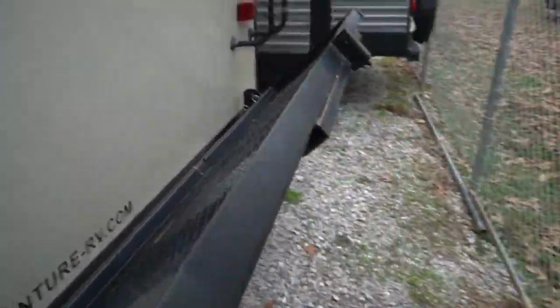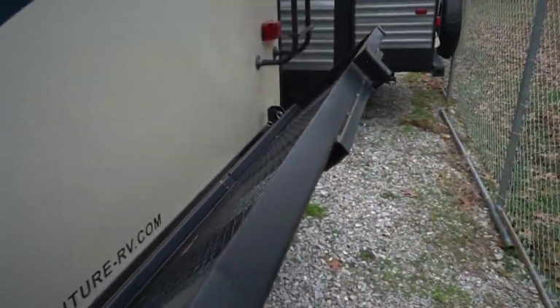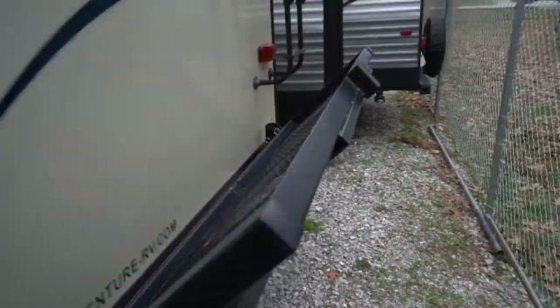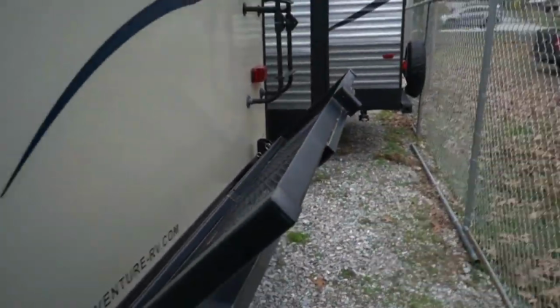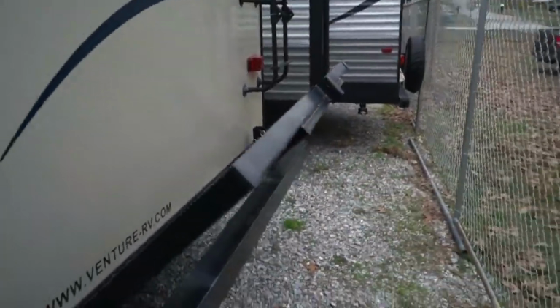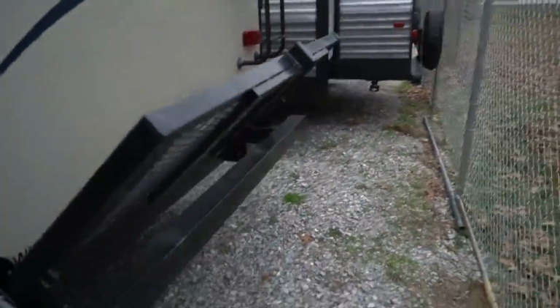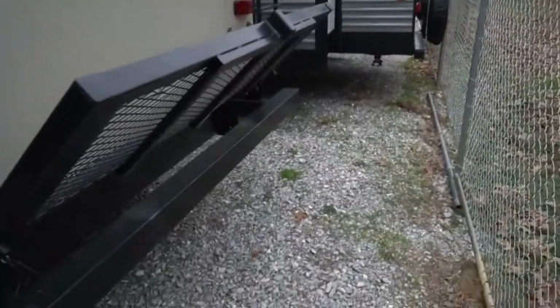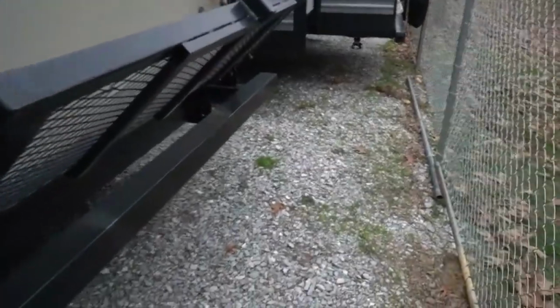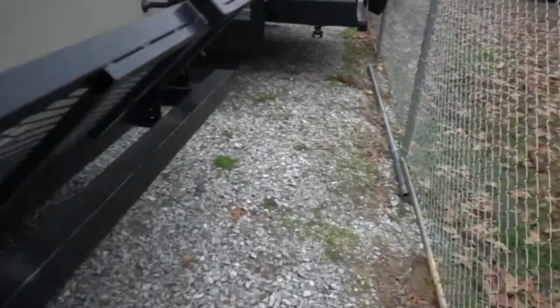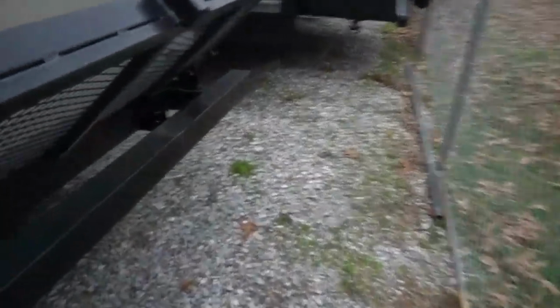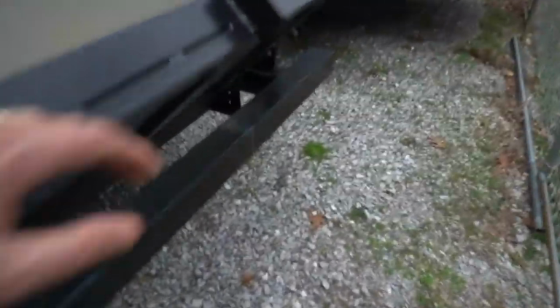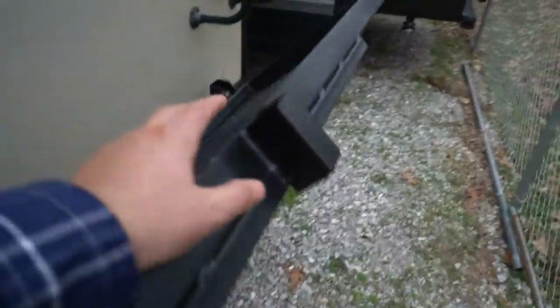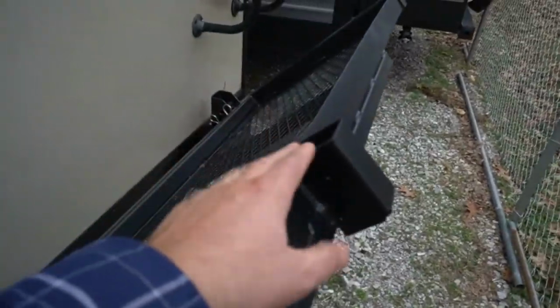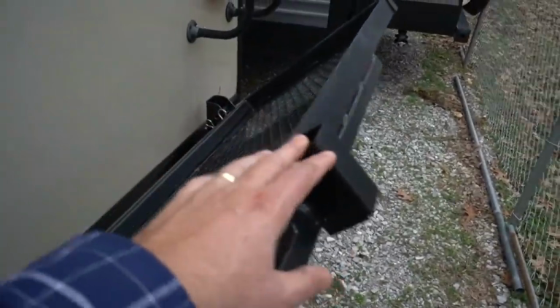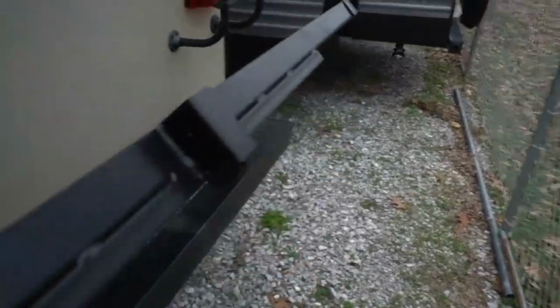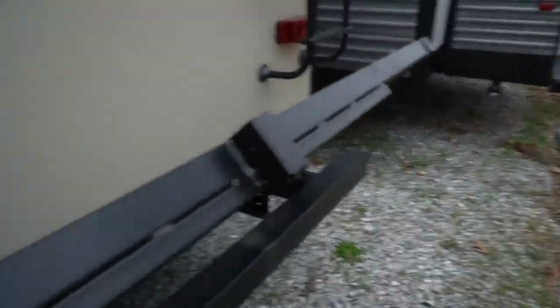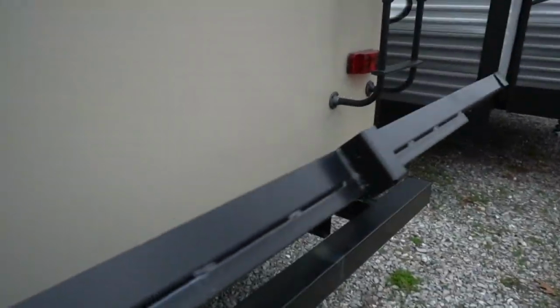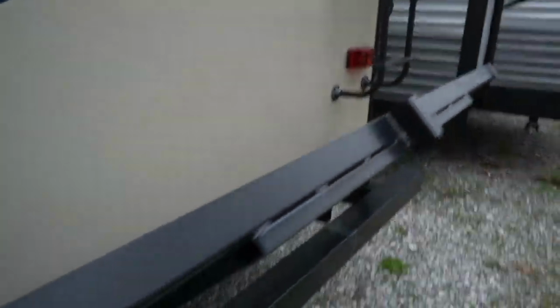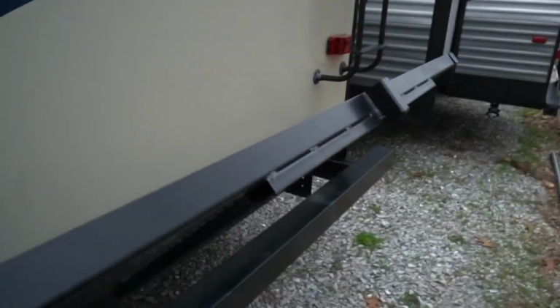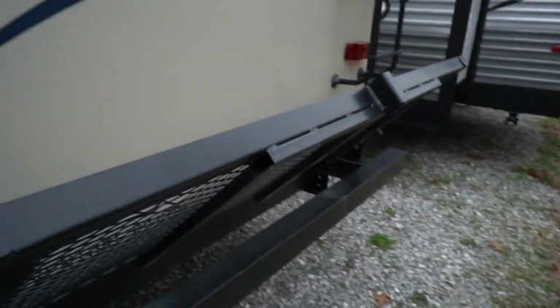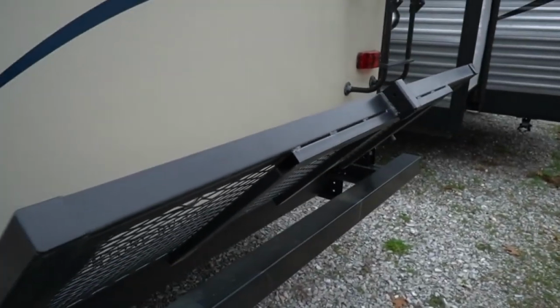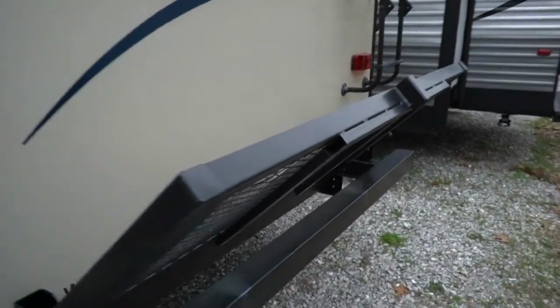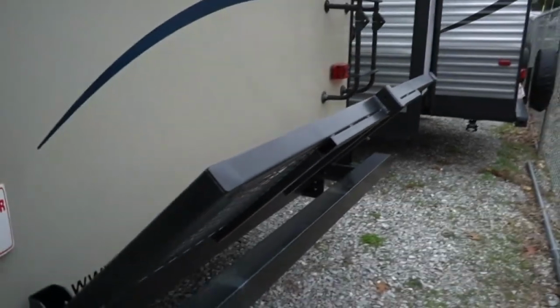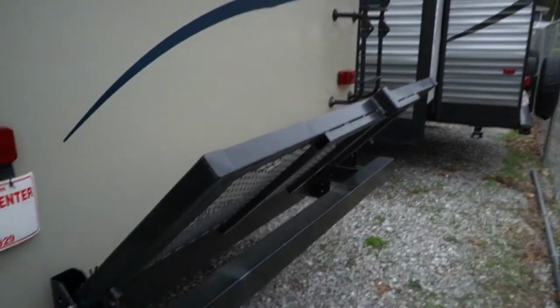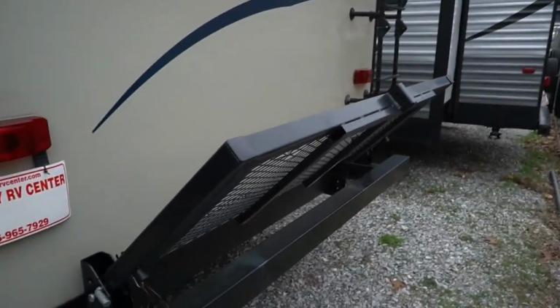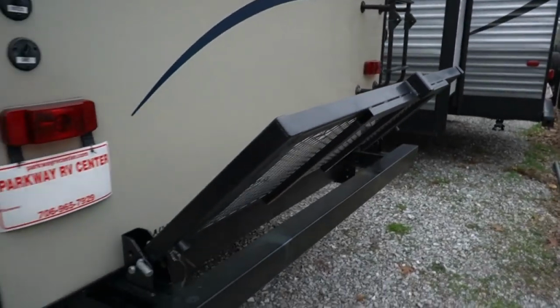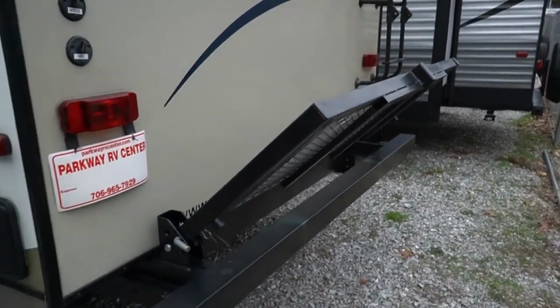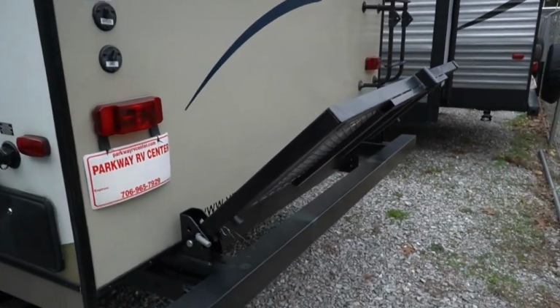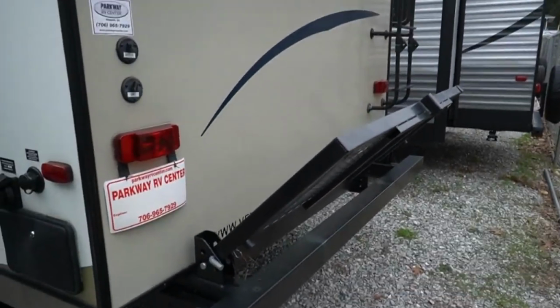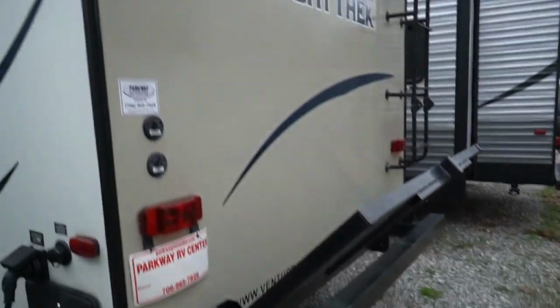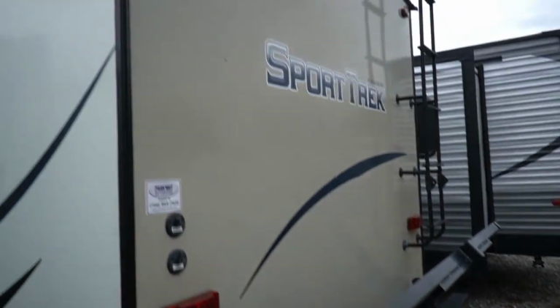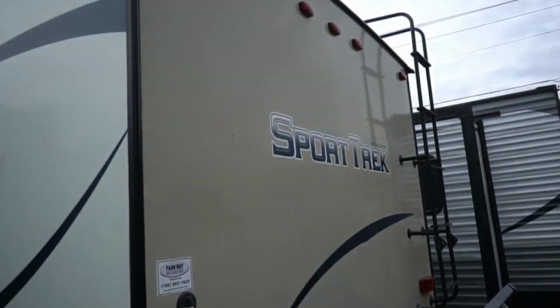You can do it all folks — bicycles, you've got a thing right here where you can put a bicycle rack on if you want to. And it only extends your camper maybe two, two and a half feet. So it's nothing to it.